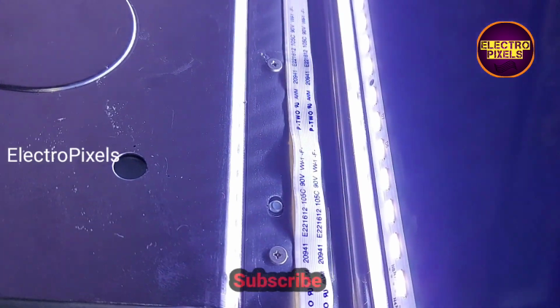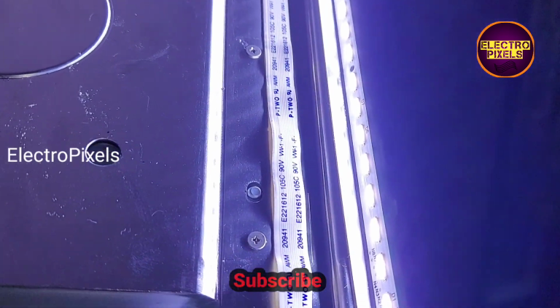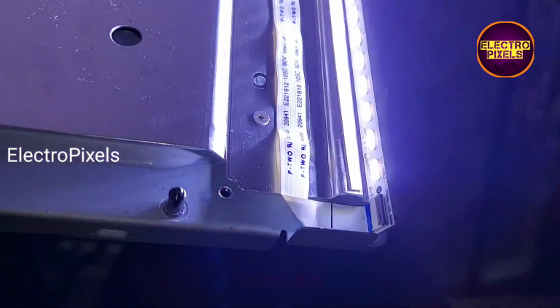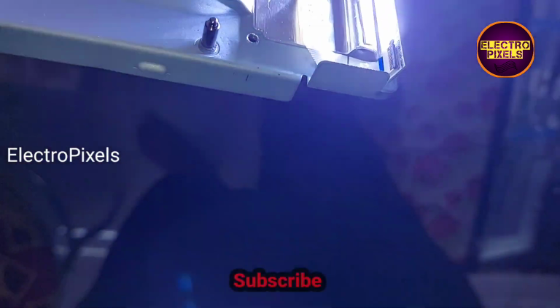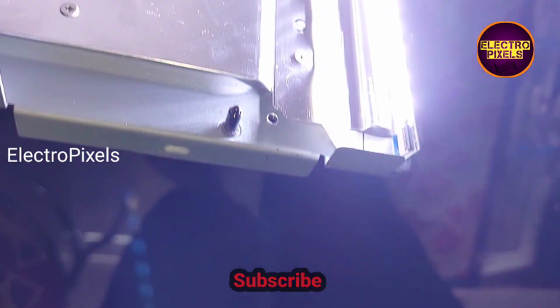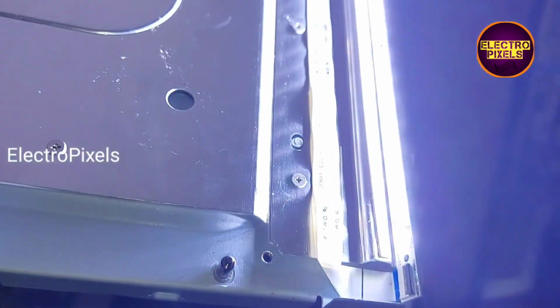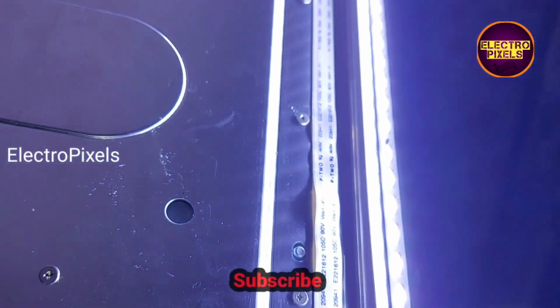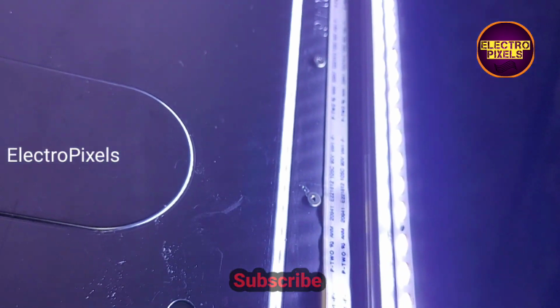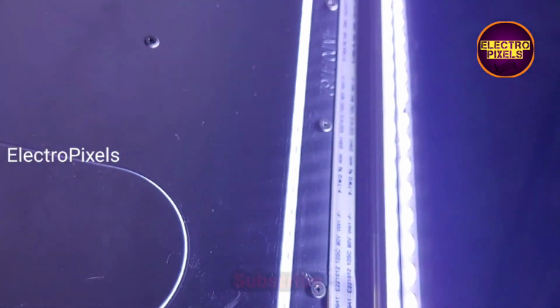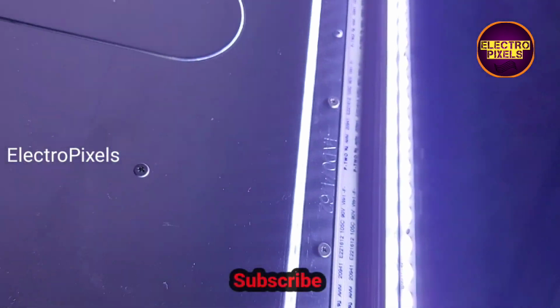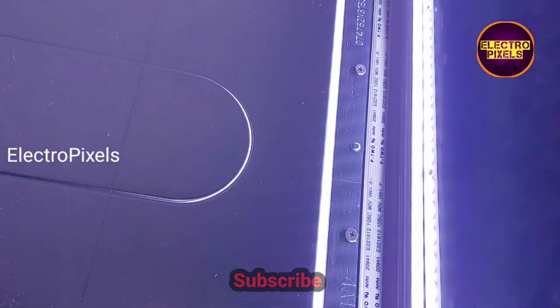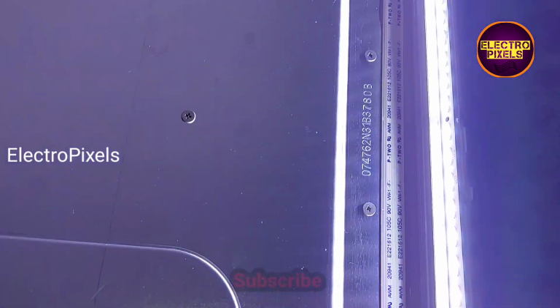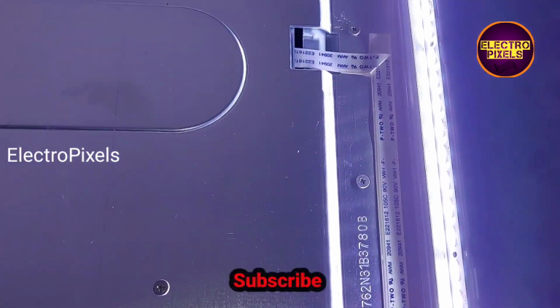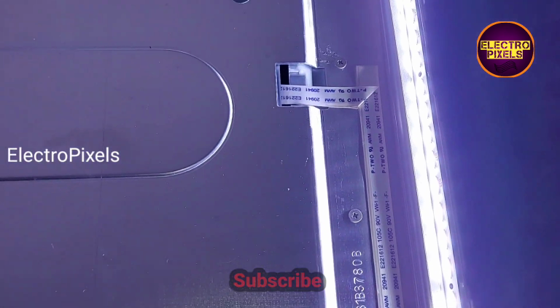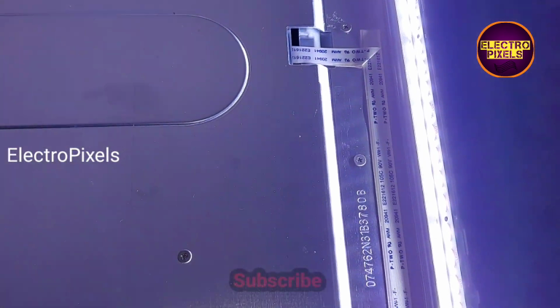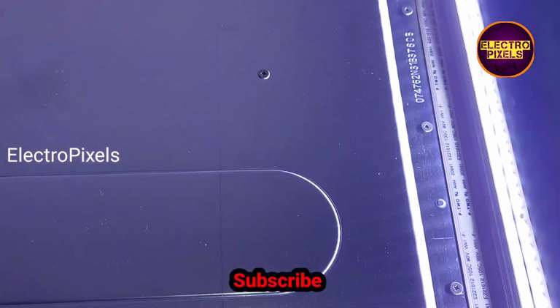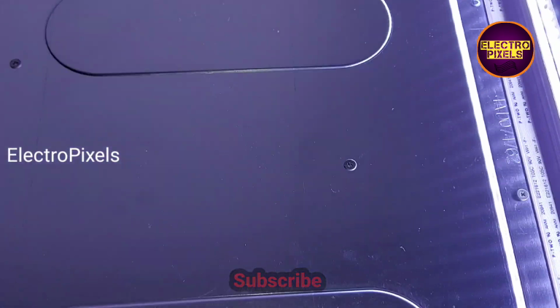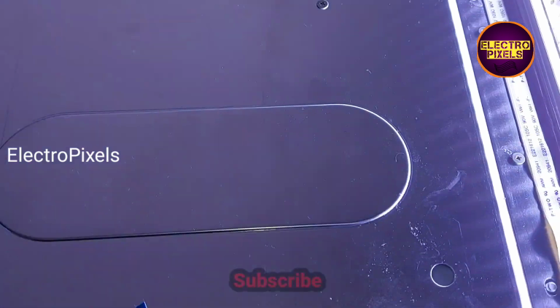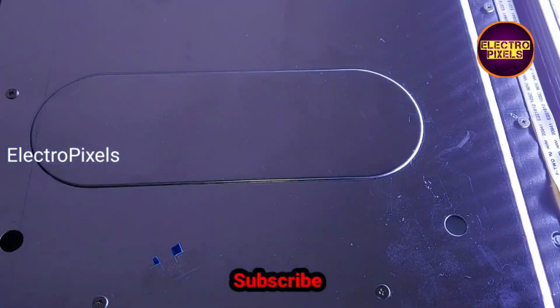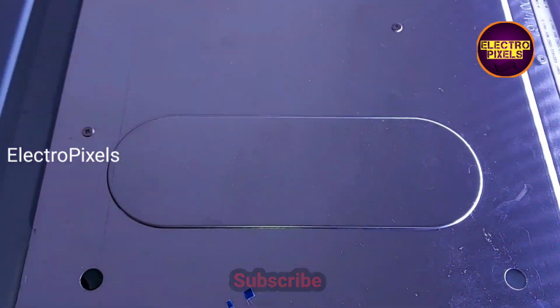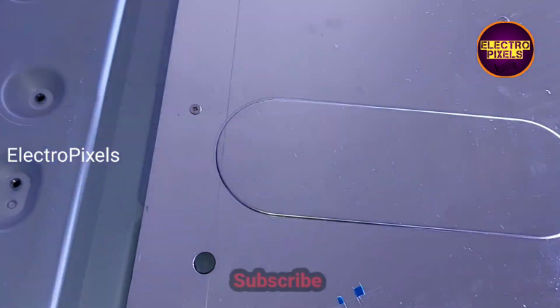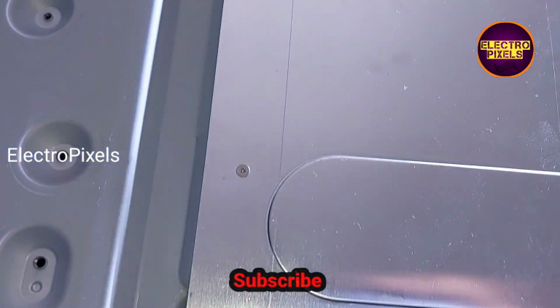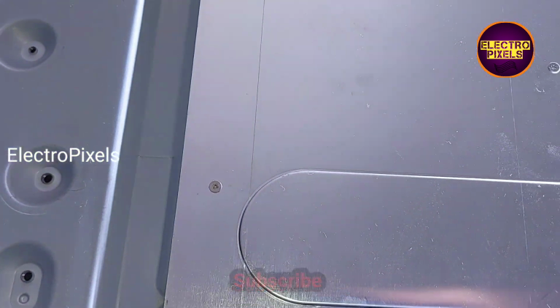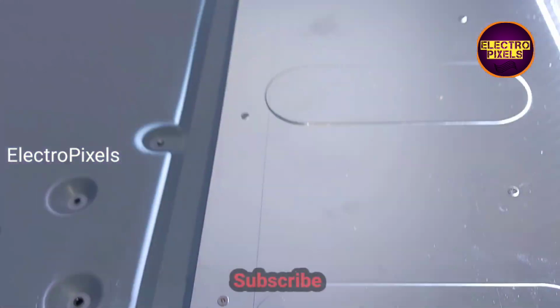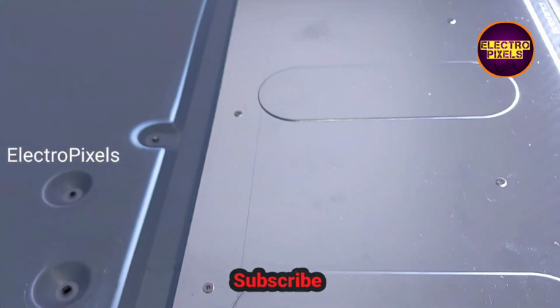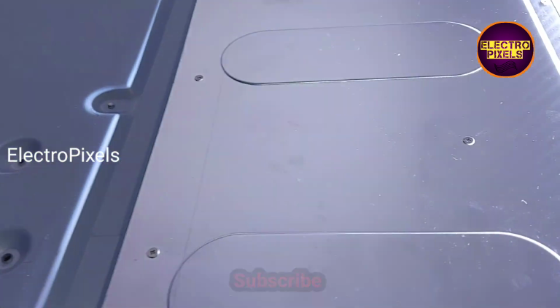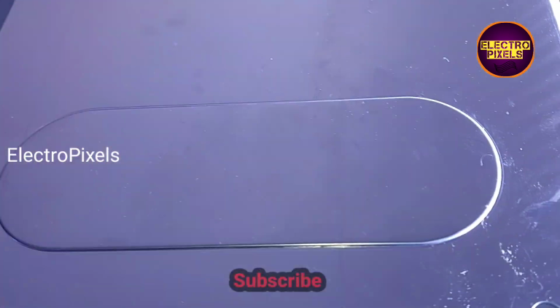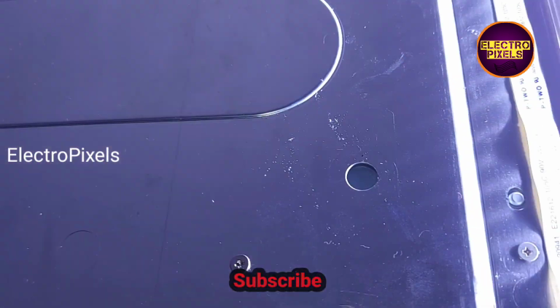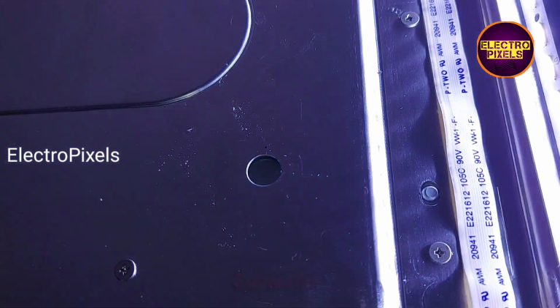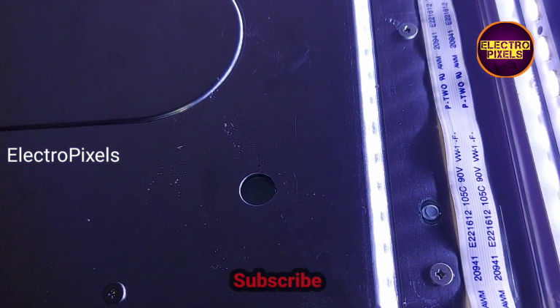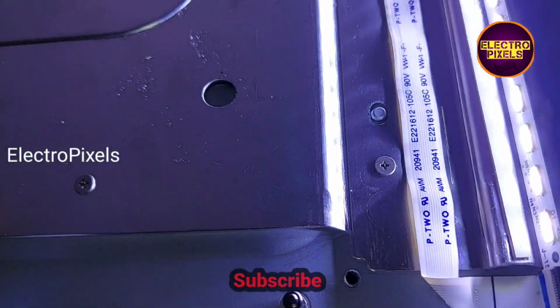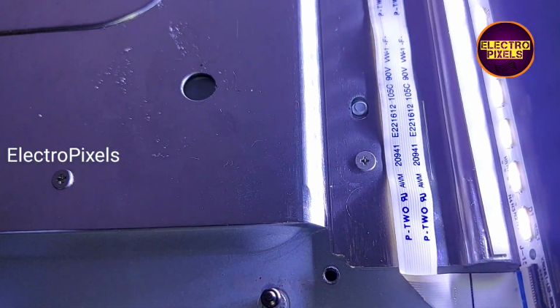After installing the new LED strip, you can see the backlight is now working properly. So now let's put the panel back into the TV.